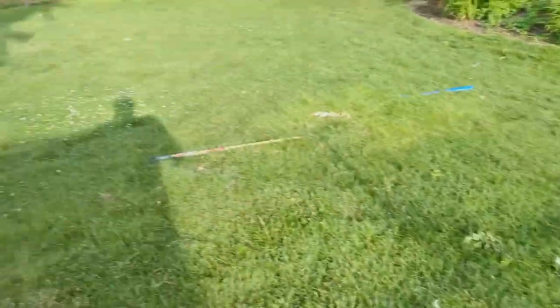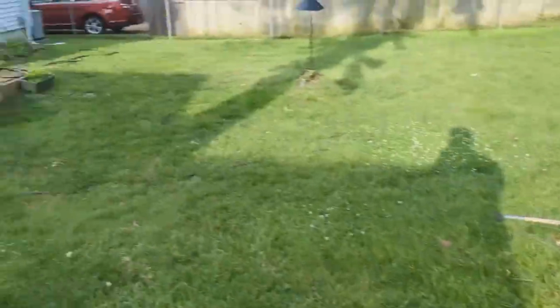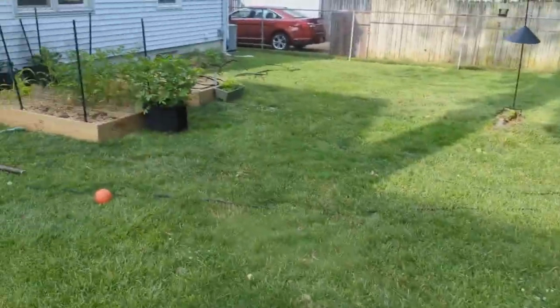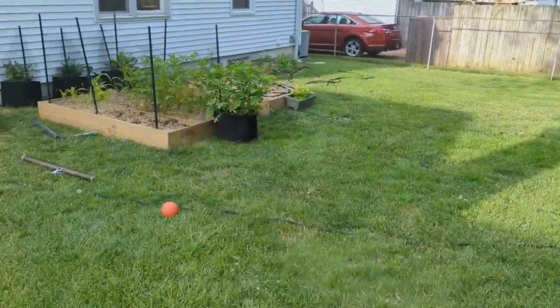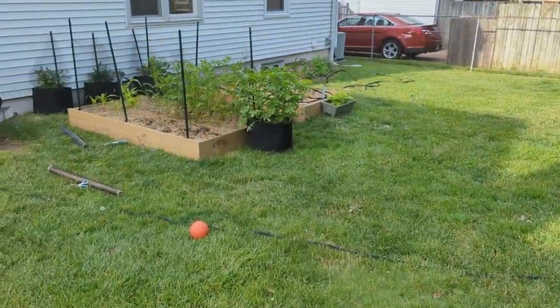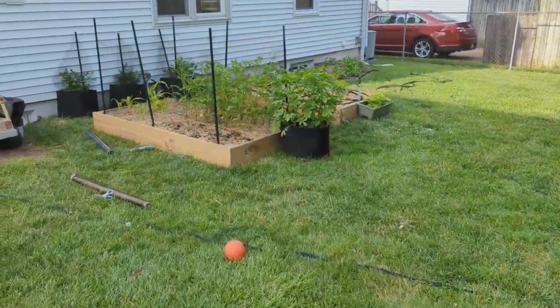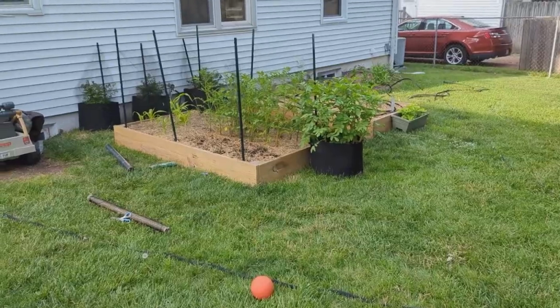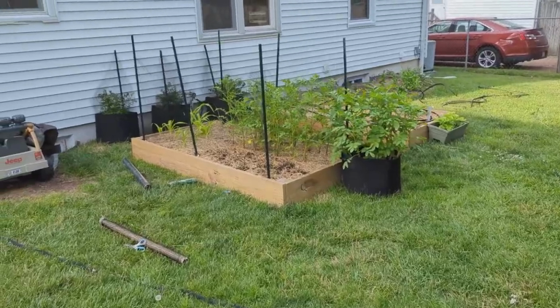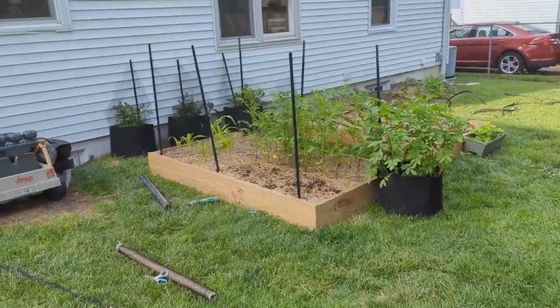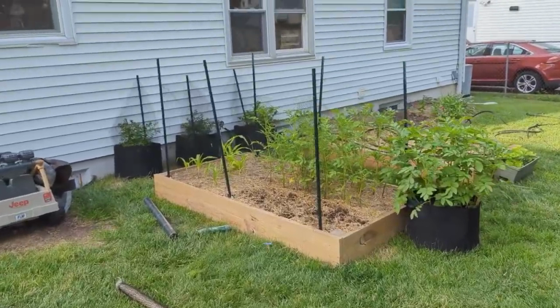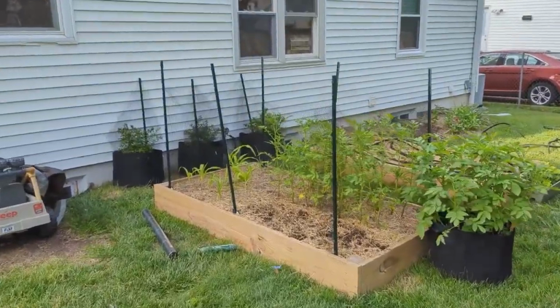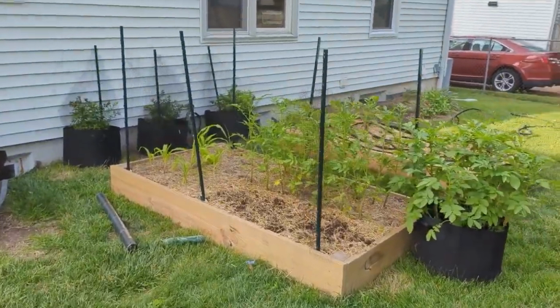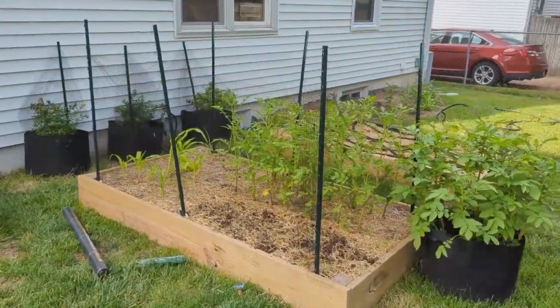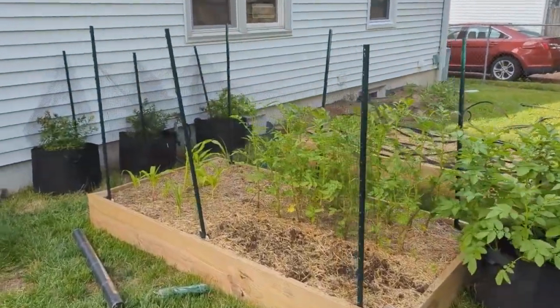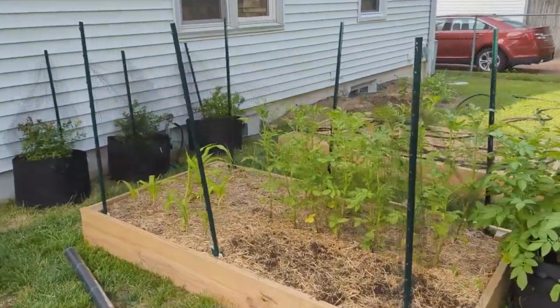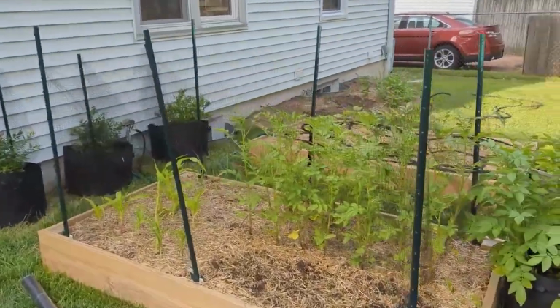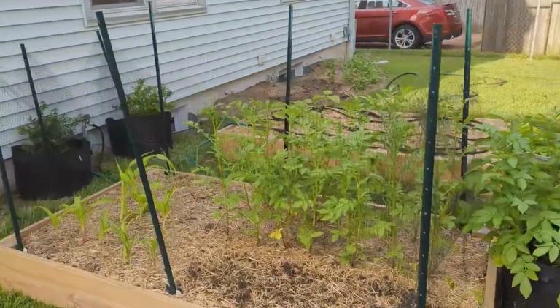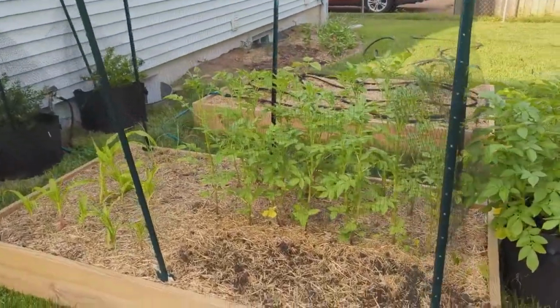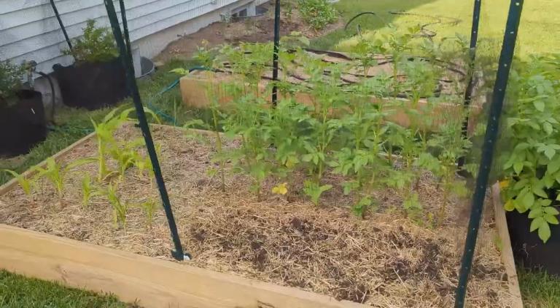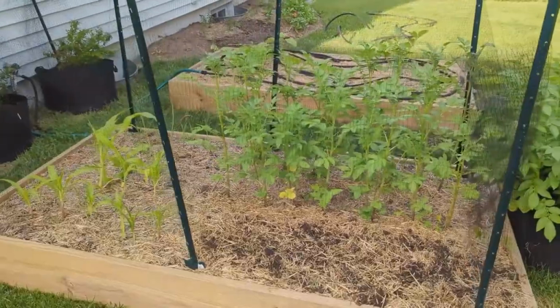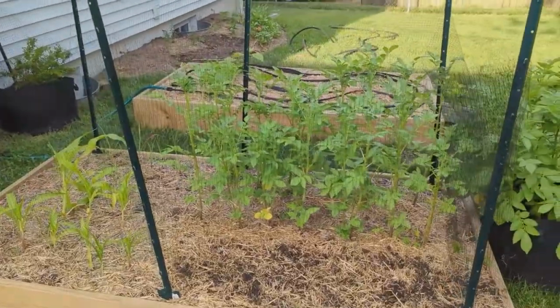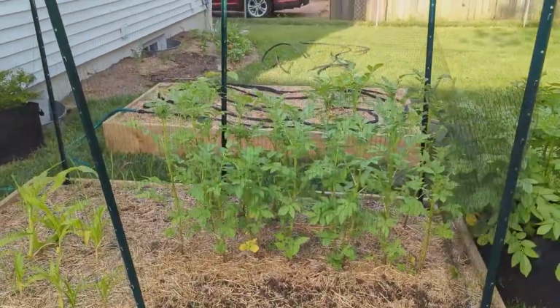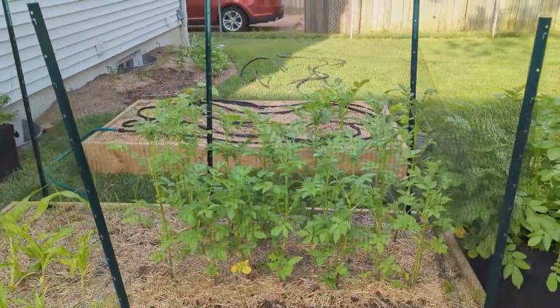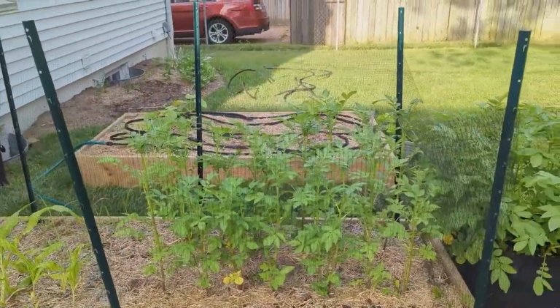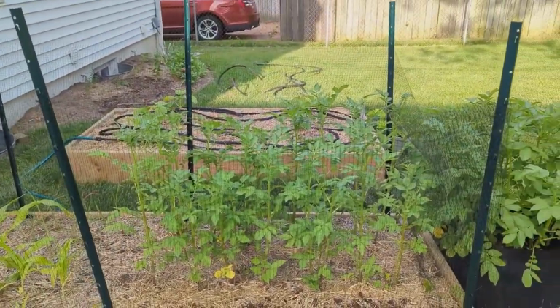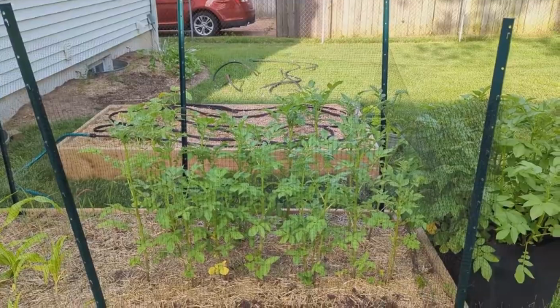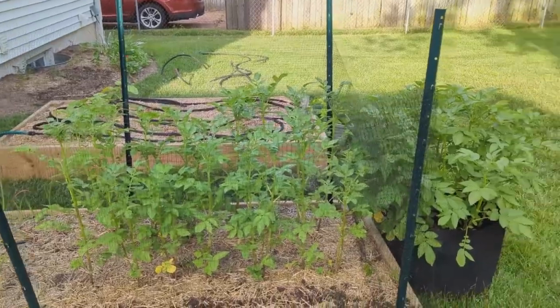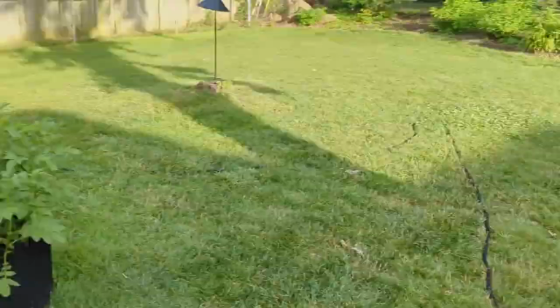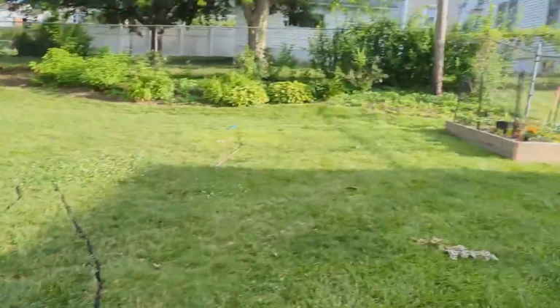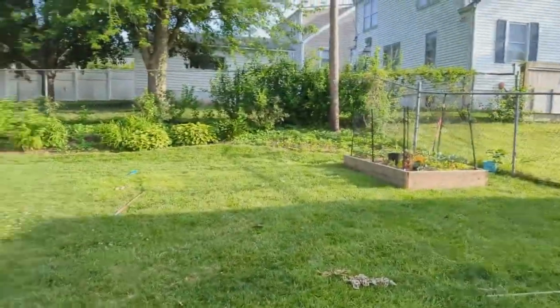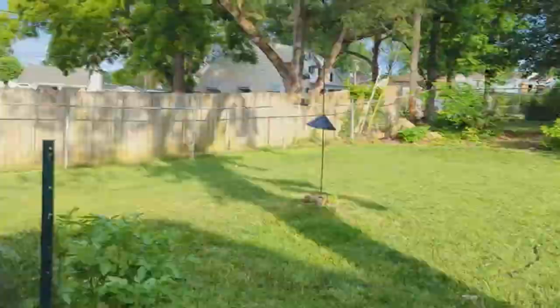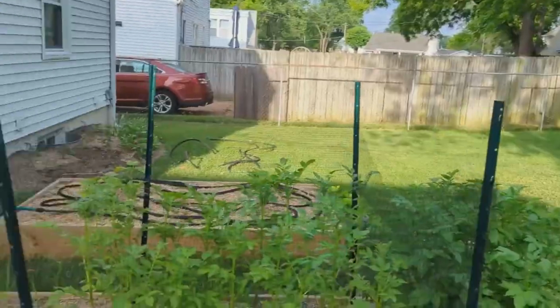Over here, when we made our two new garden beds this year, we did it away from the fence so that the squirrels won't hop in. So hopefully this will work — it worked great last year over there, so we'll try it over here.